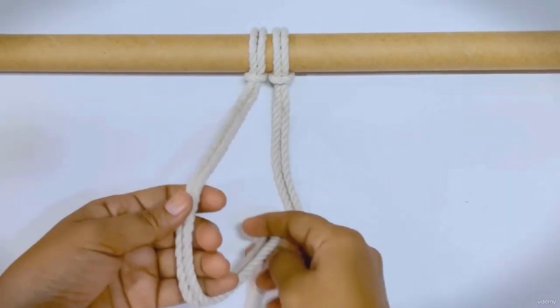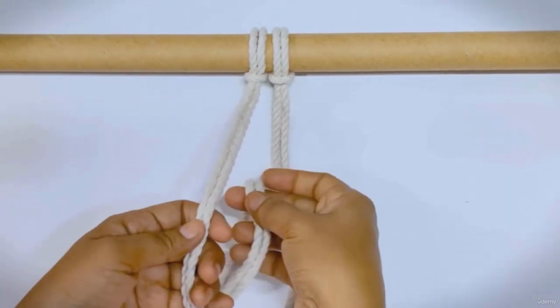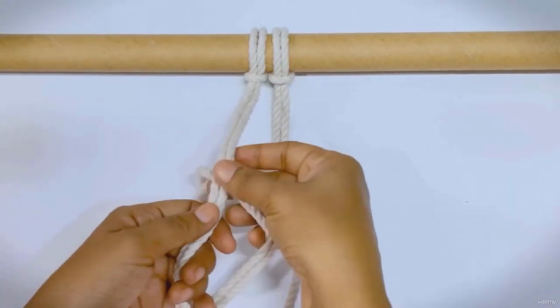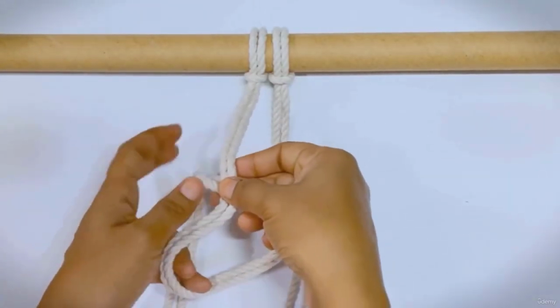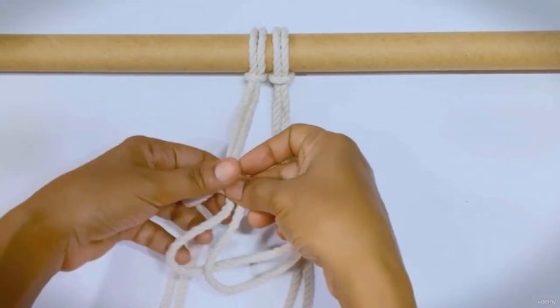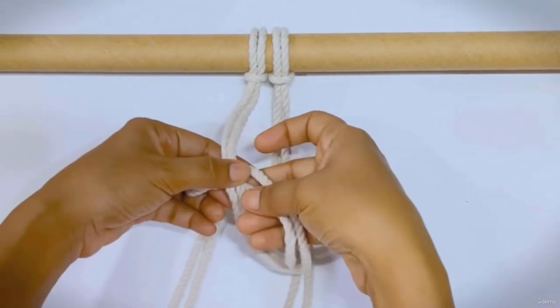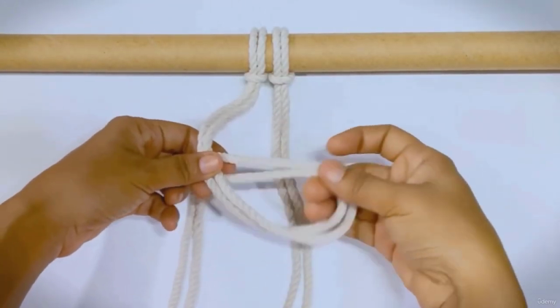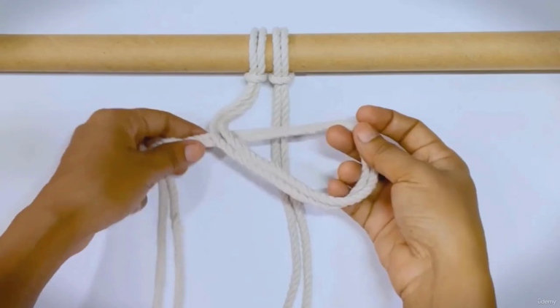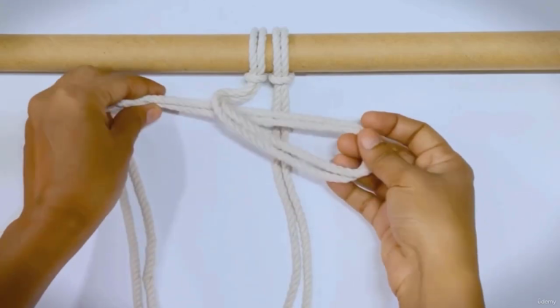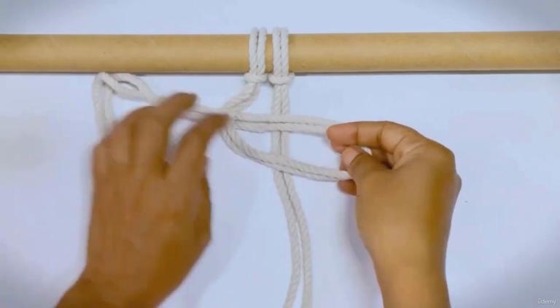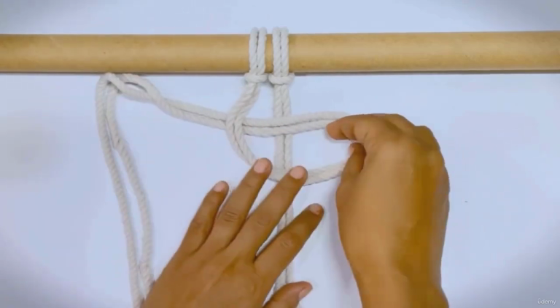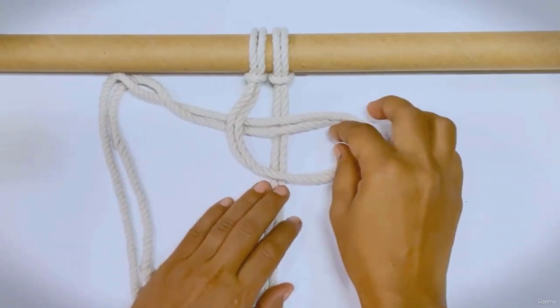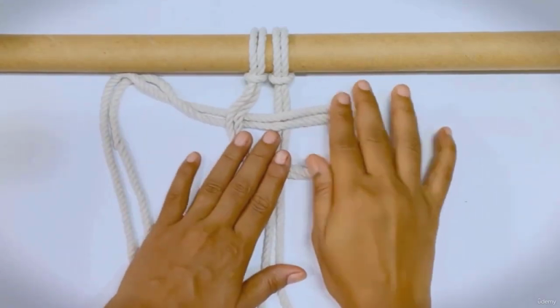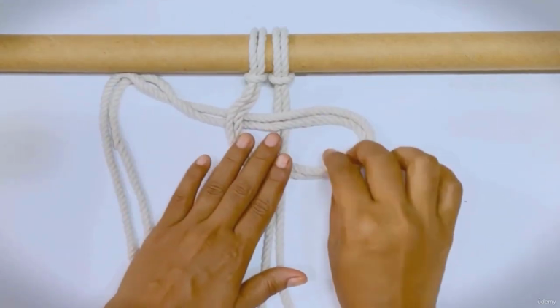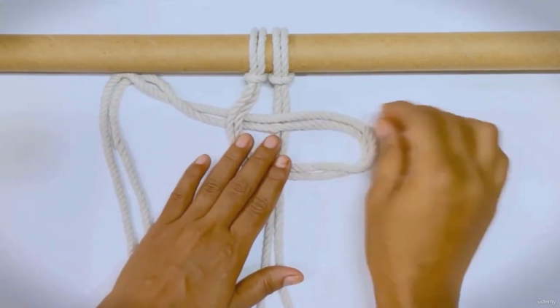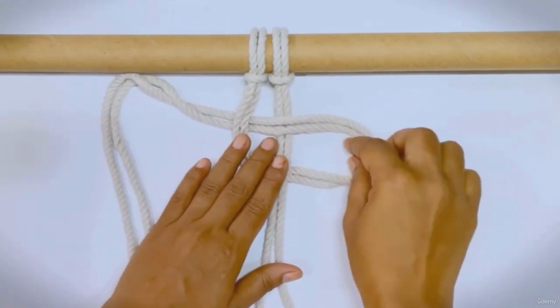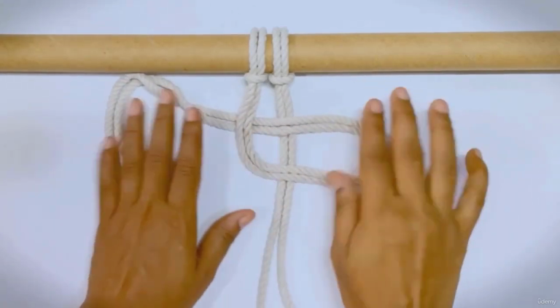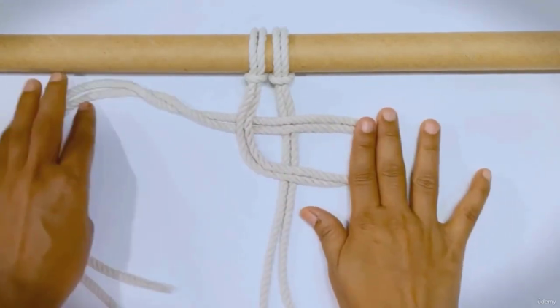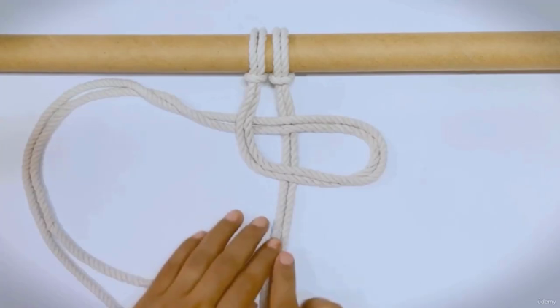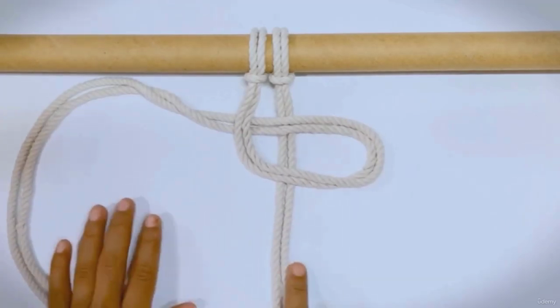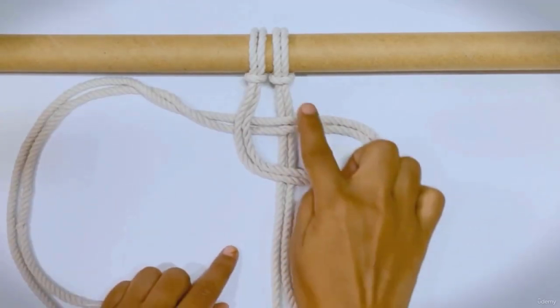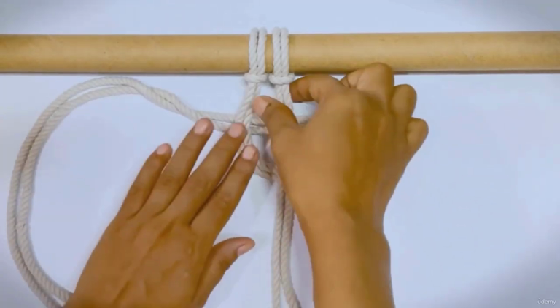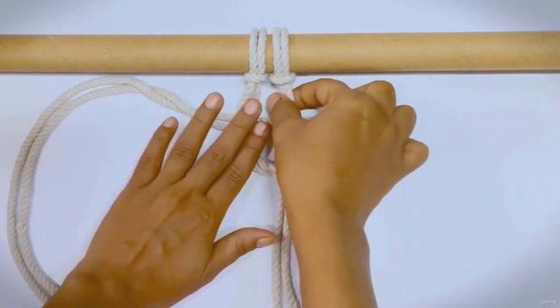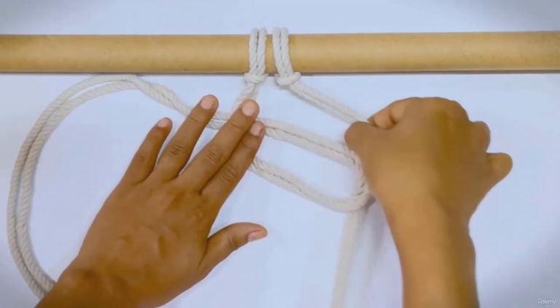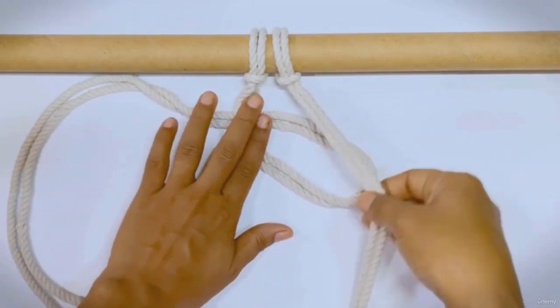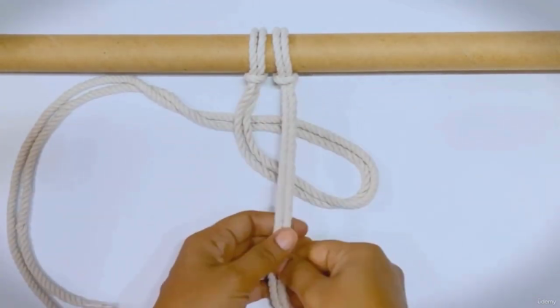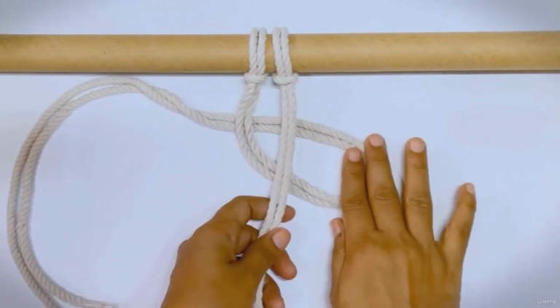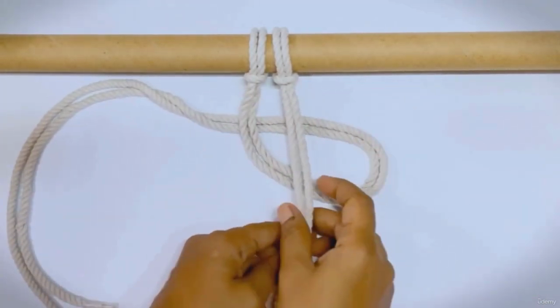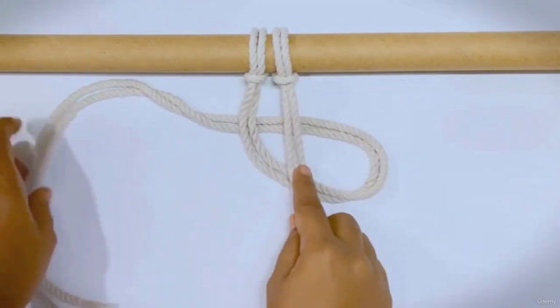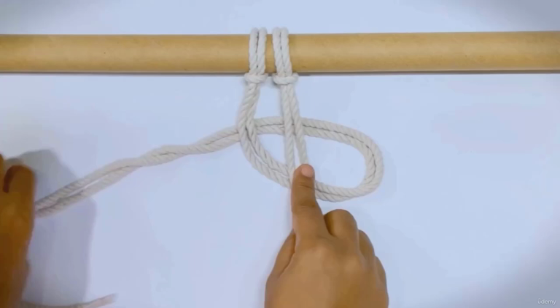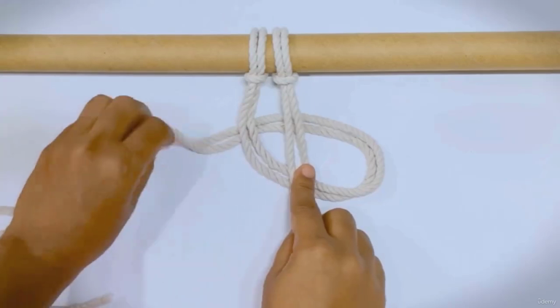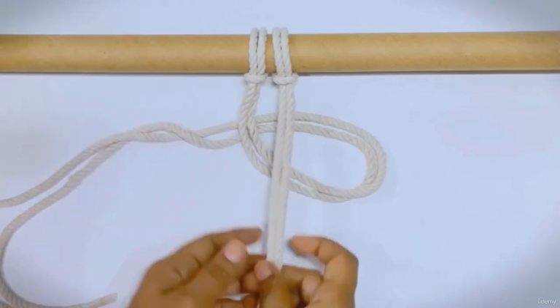From the left side, shape both cords into a circle and place them on the right side. Take both cords on the right side over the formed loop.